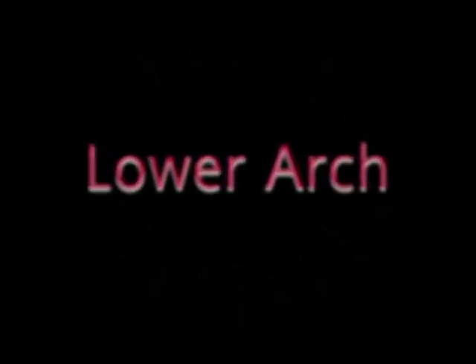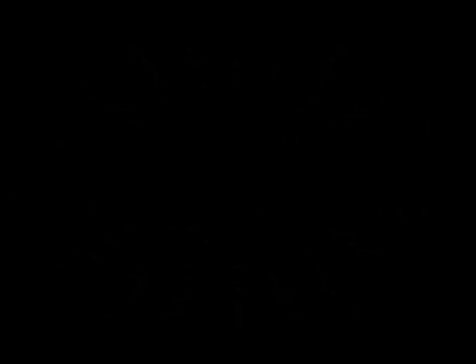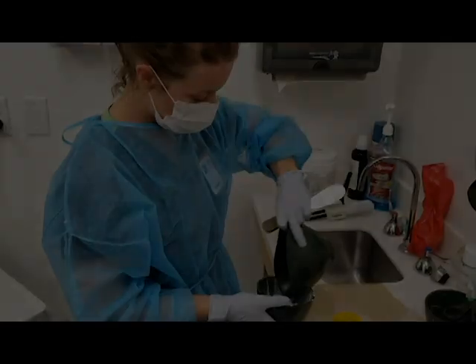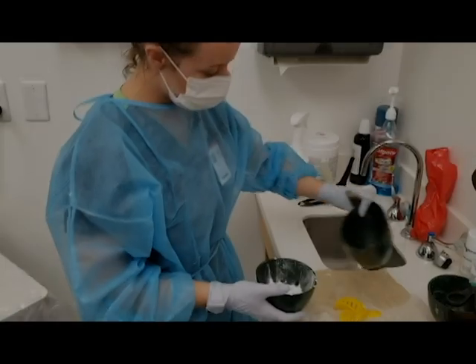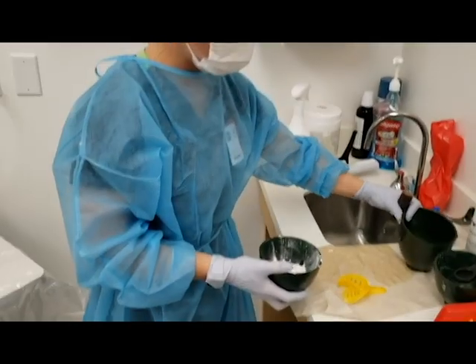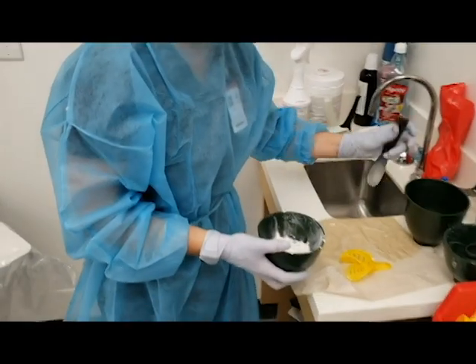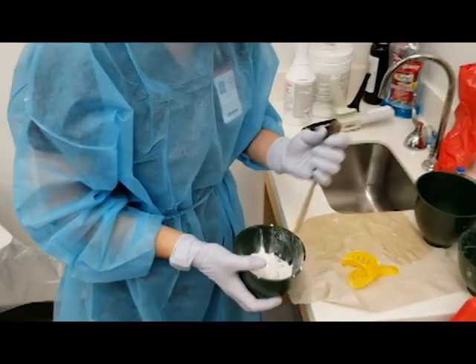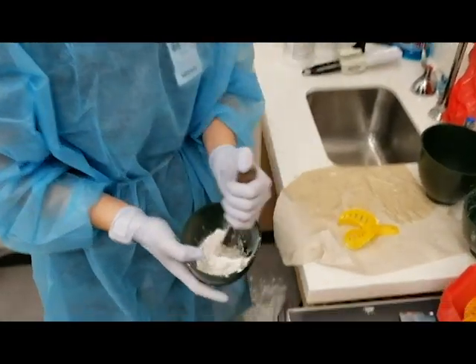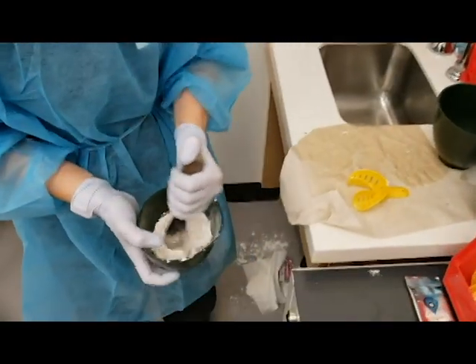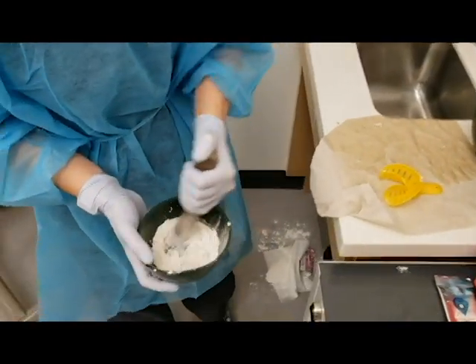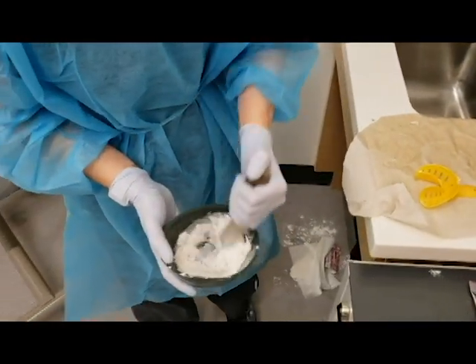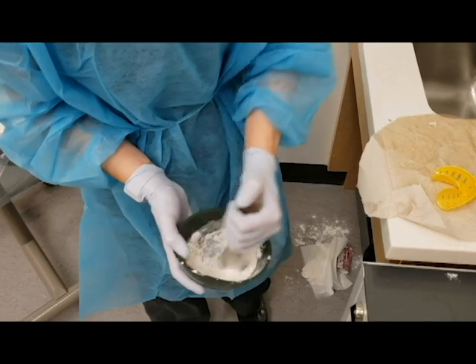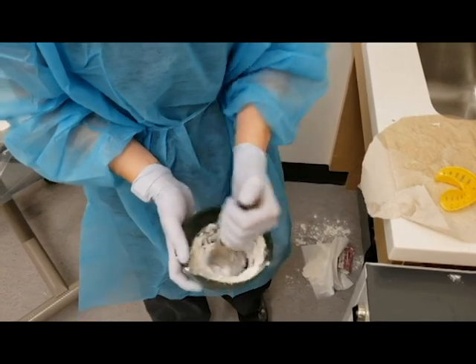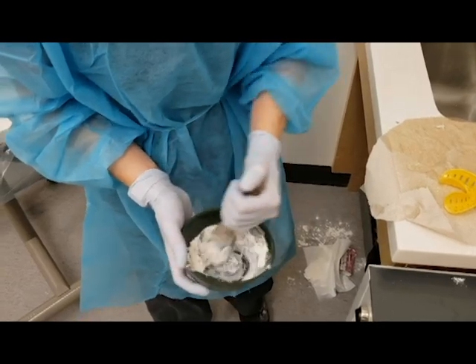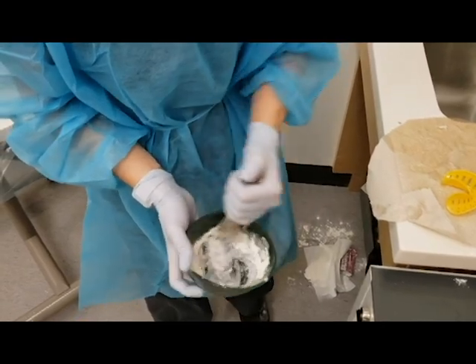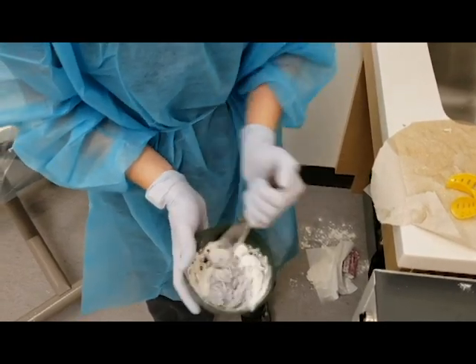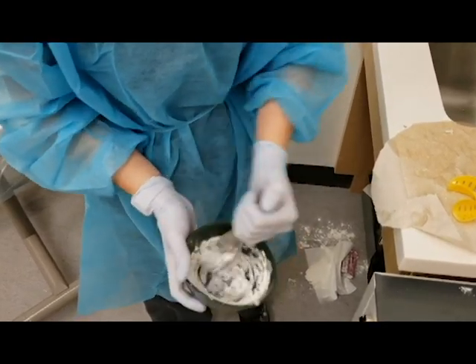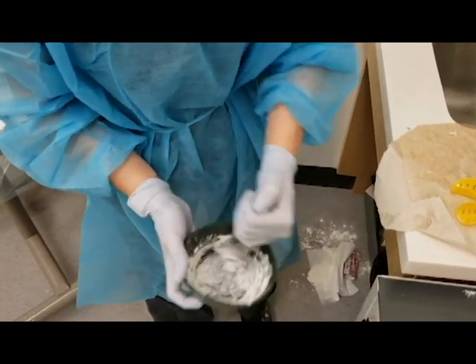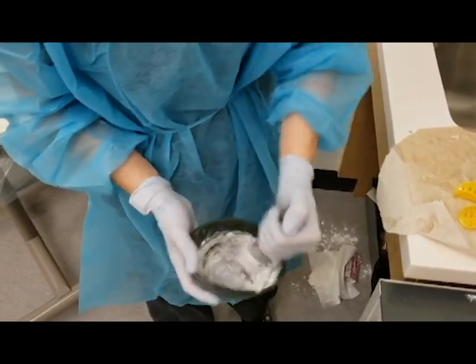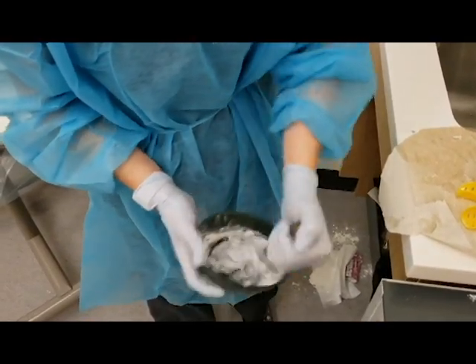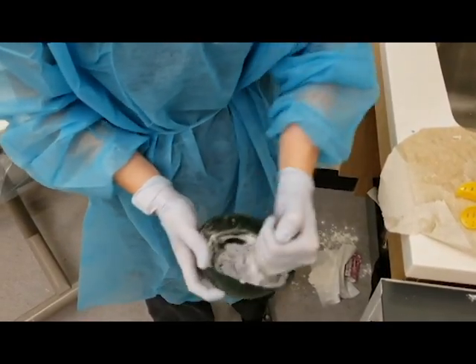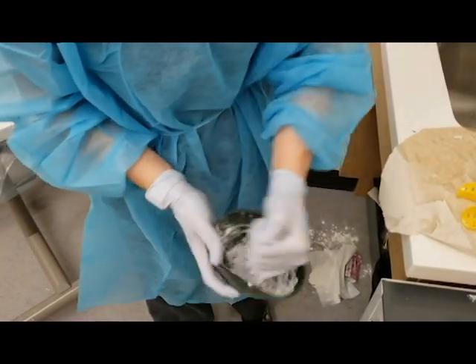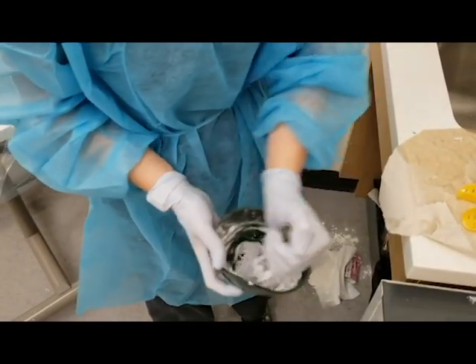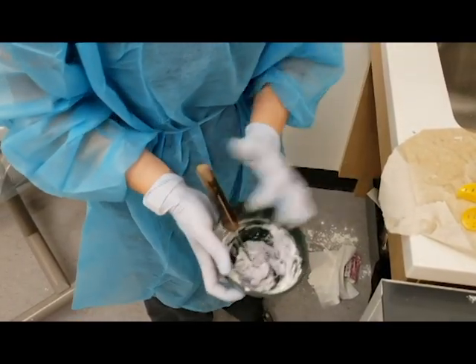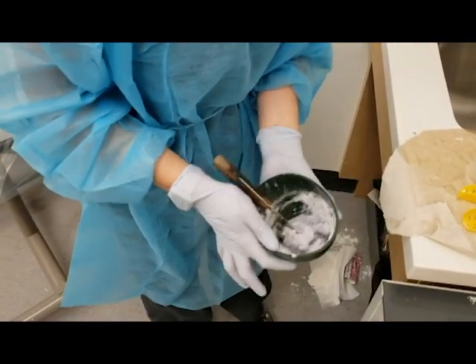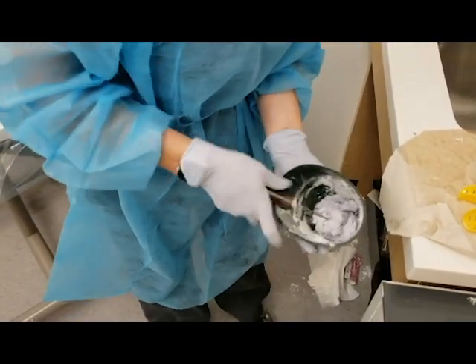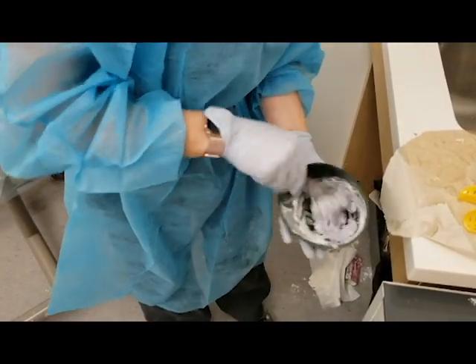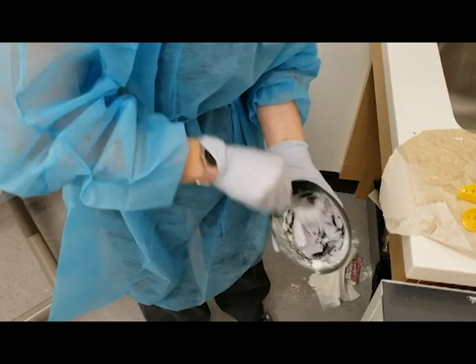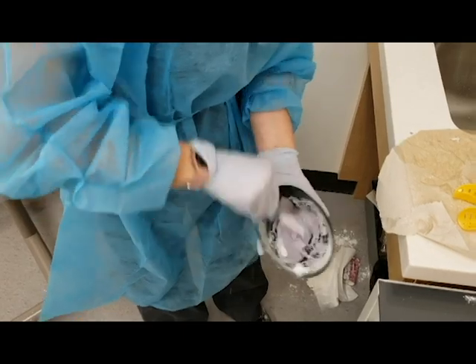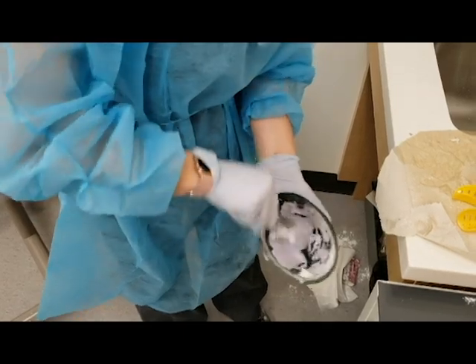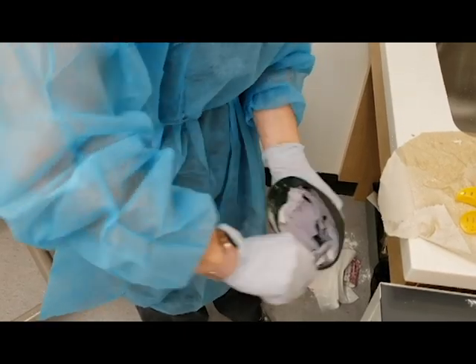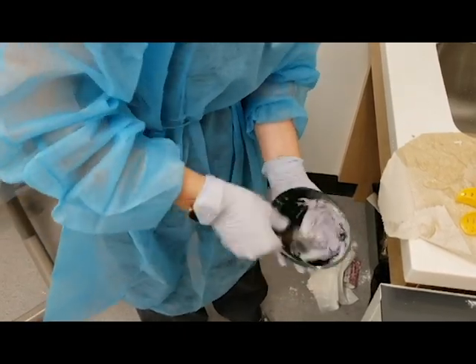Getting the water in again, getting a nice even mix — just like cake batter.